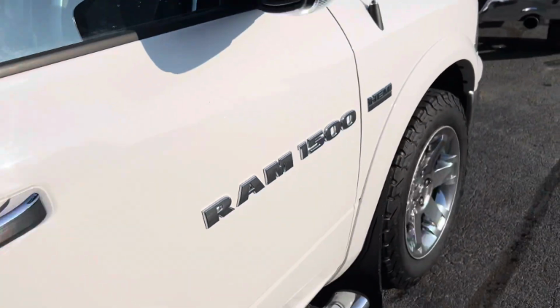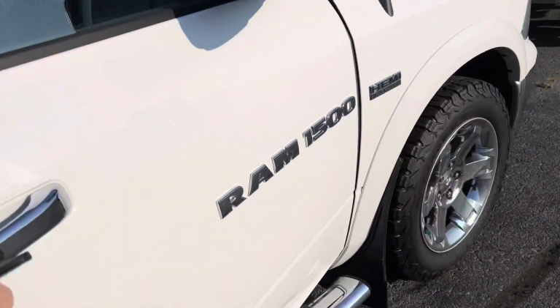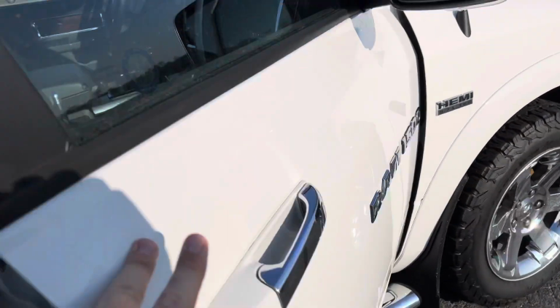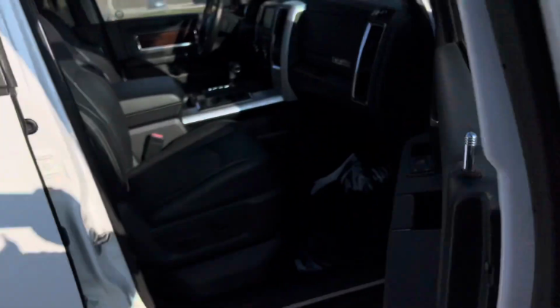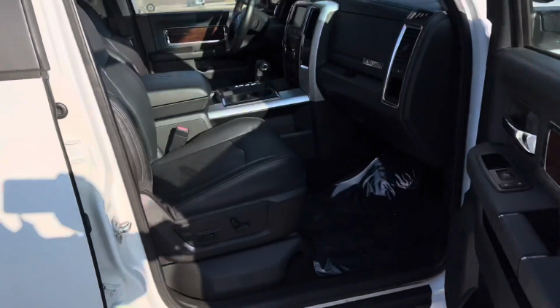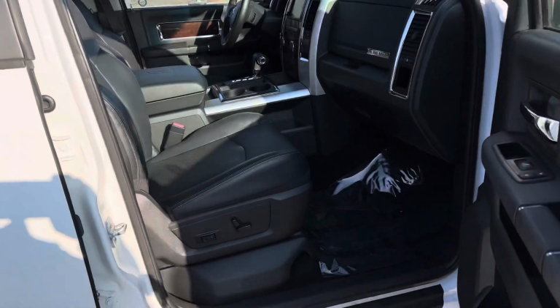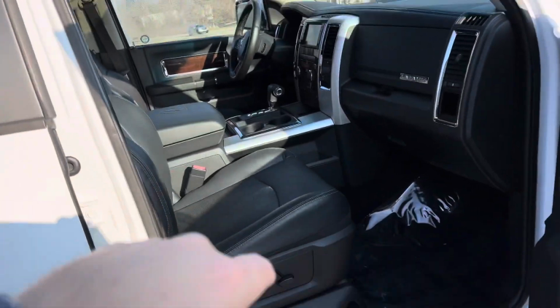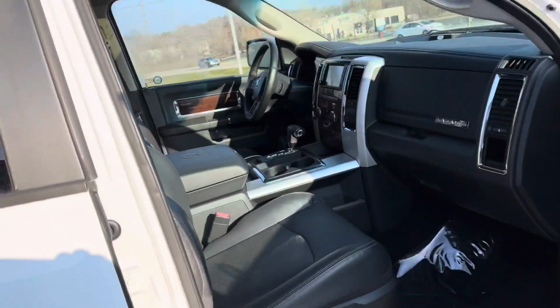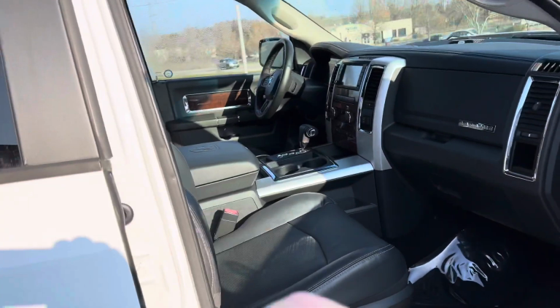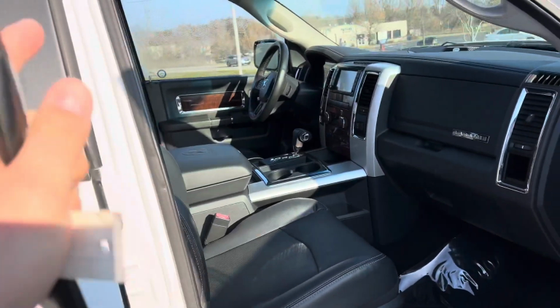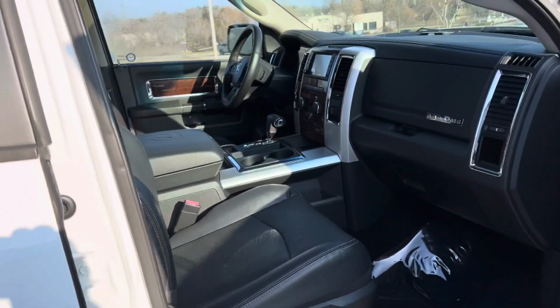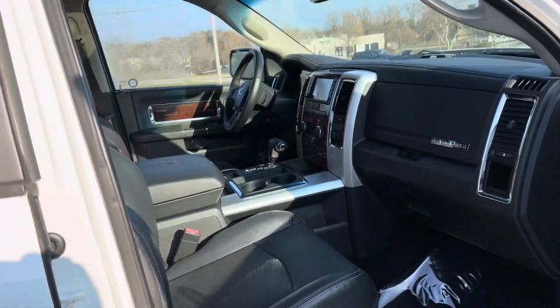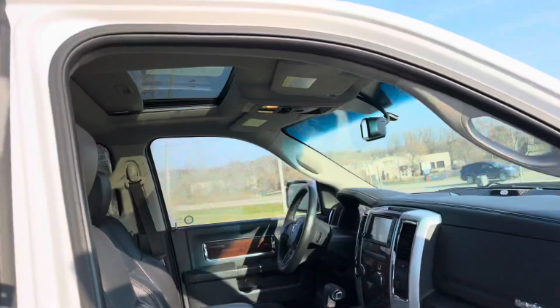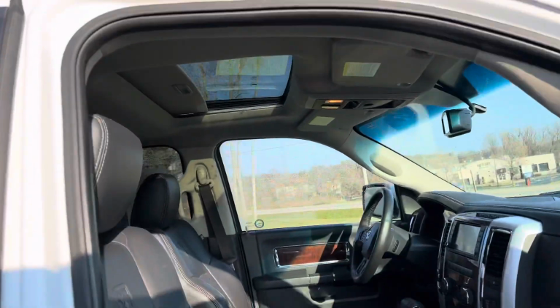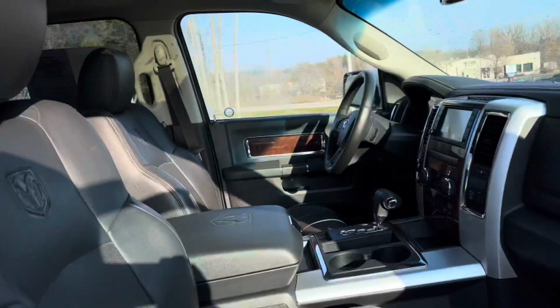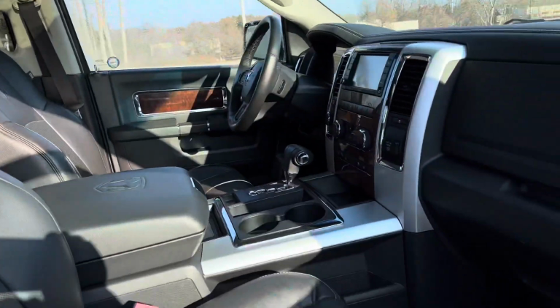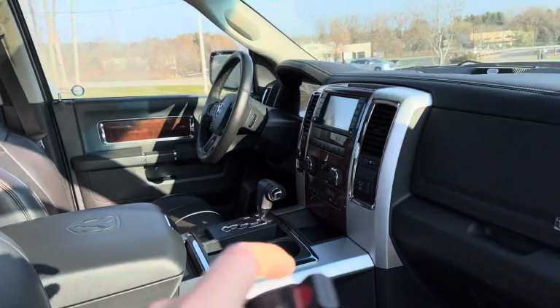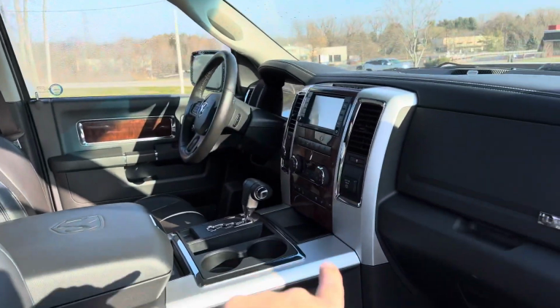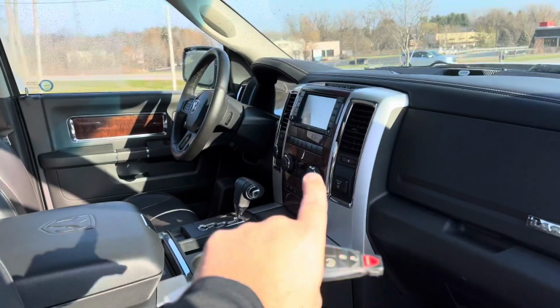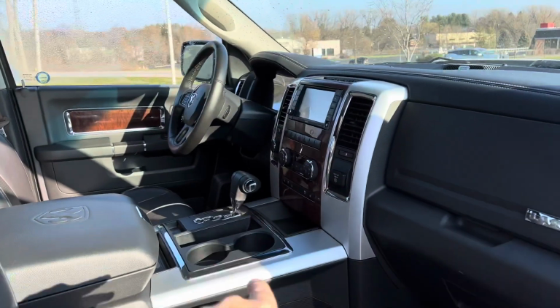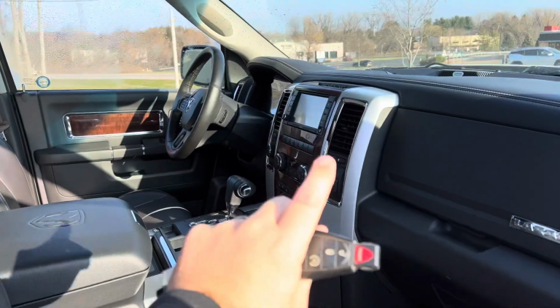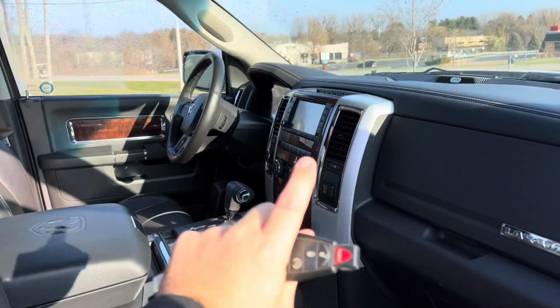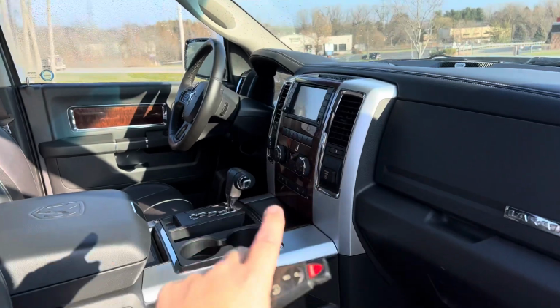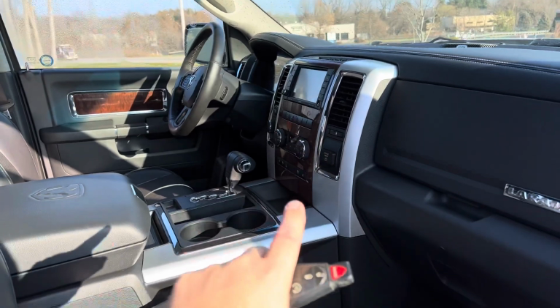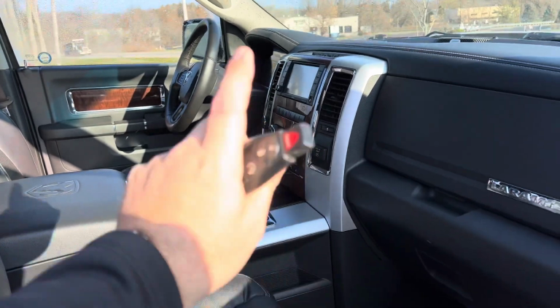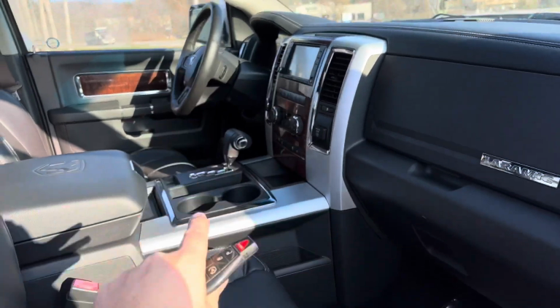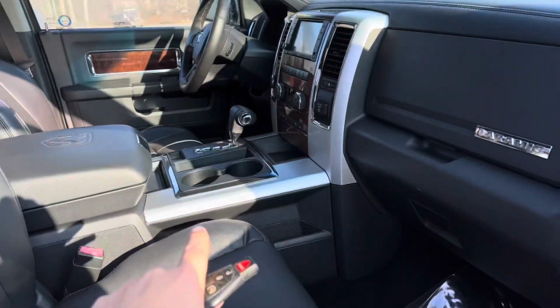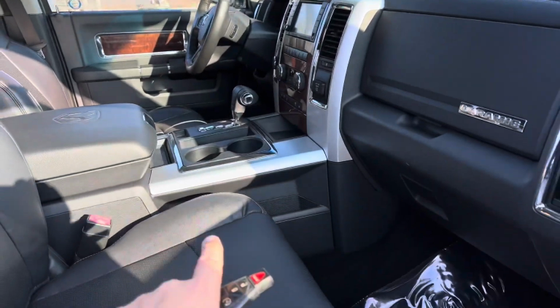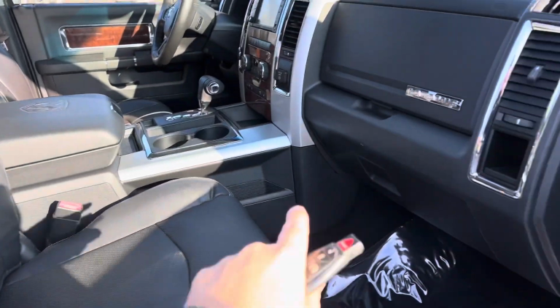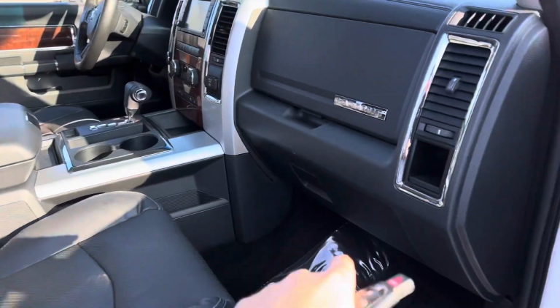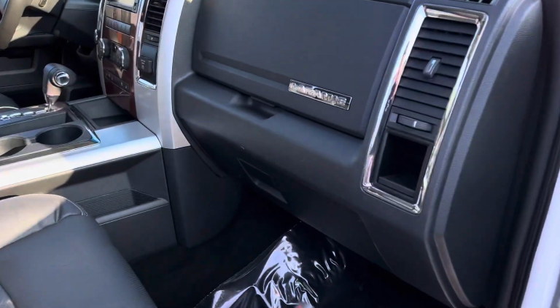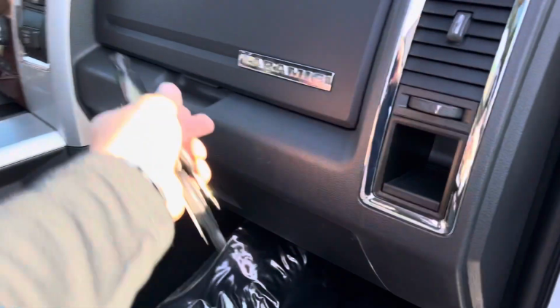Thing drives like an absolute dream. So Laramie — we've got dual power seats, moon roof, navigation, heated seats, cooled seats, heated steering wheel, dual zone digital climate control, two-tiered glove box.